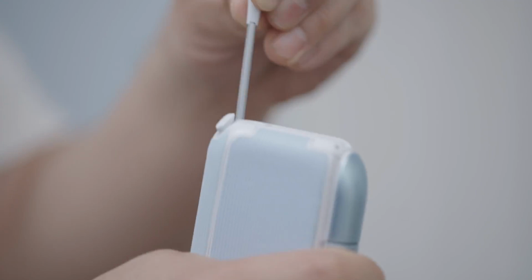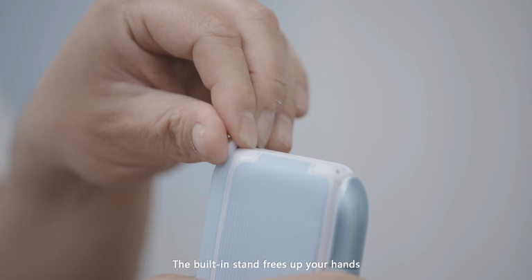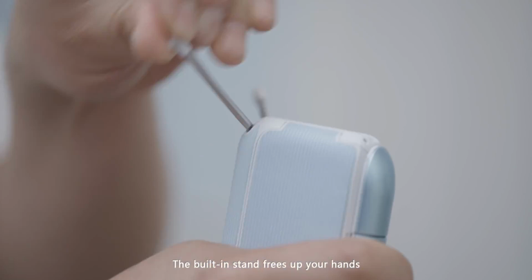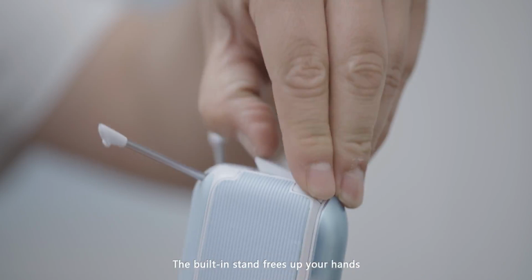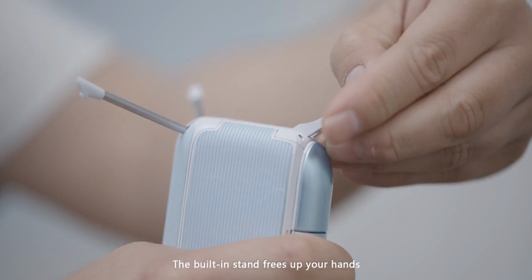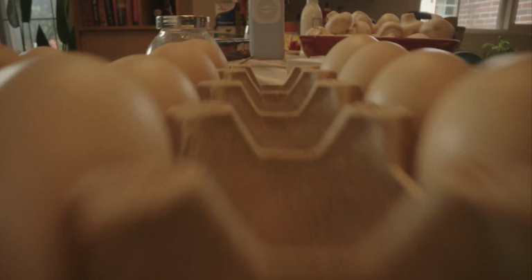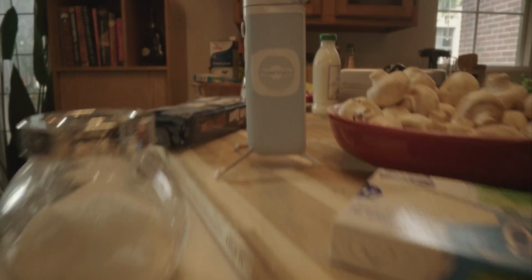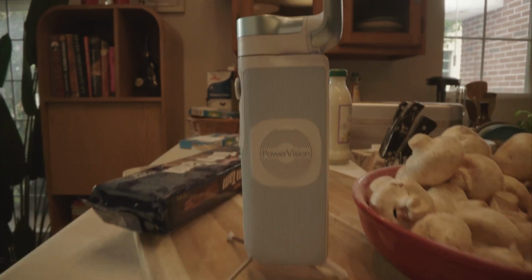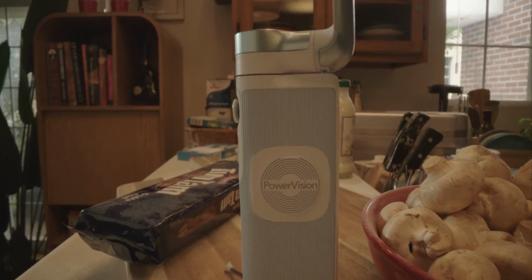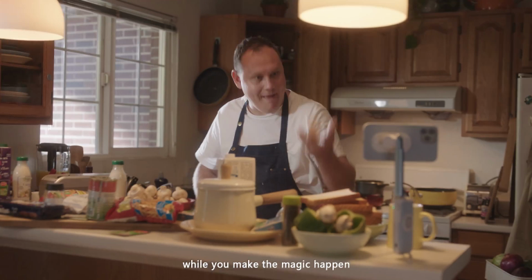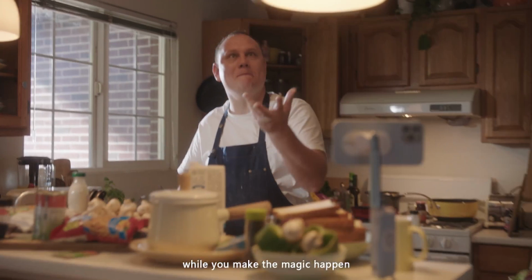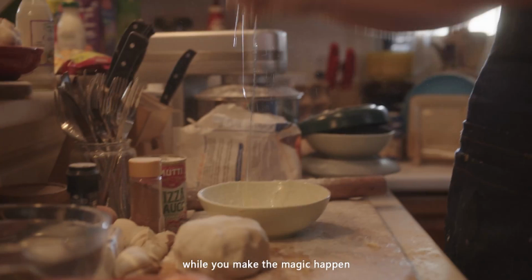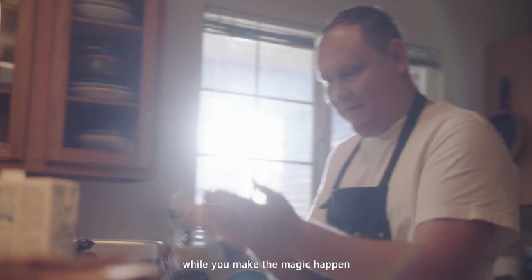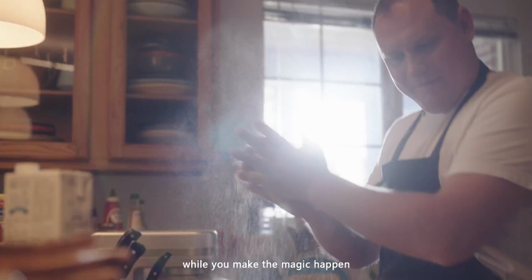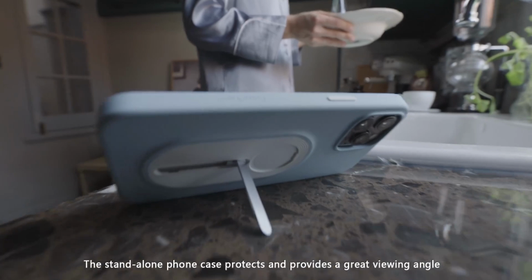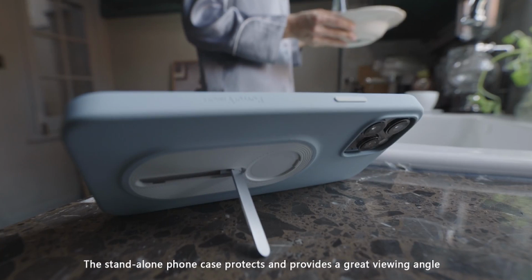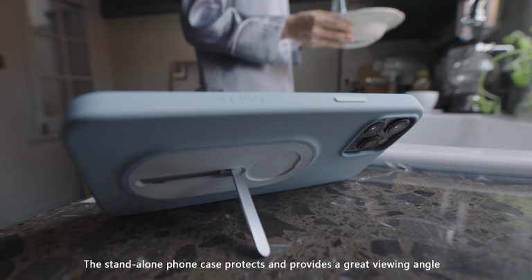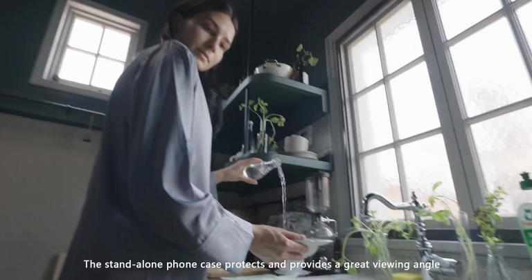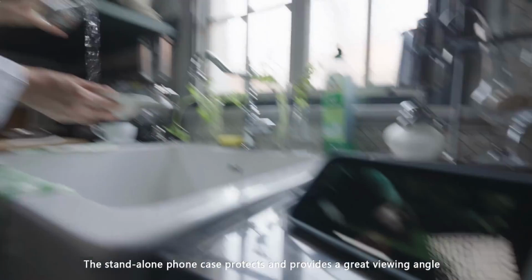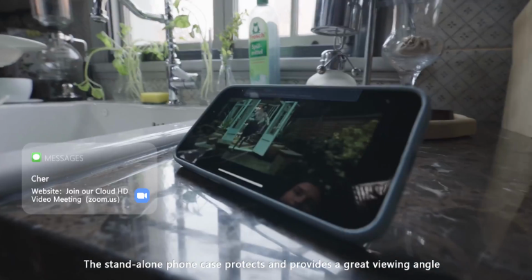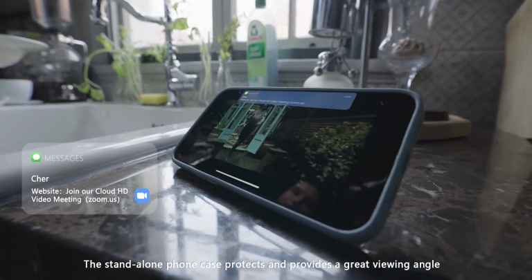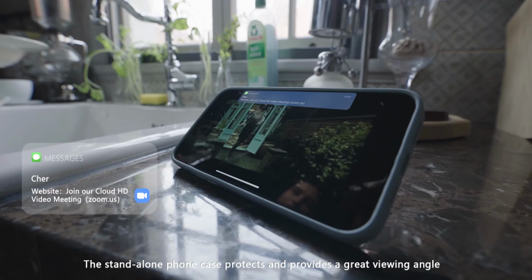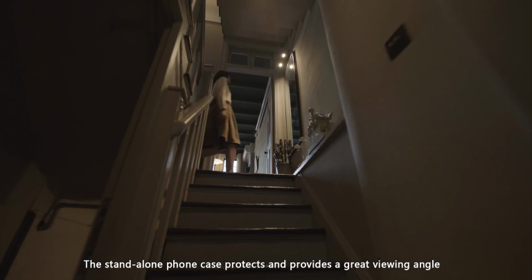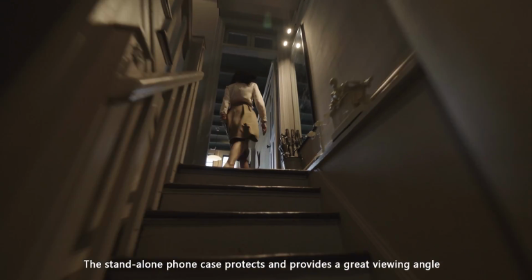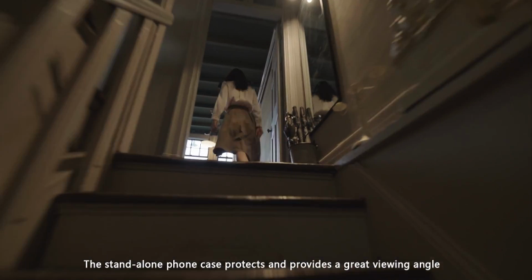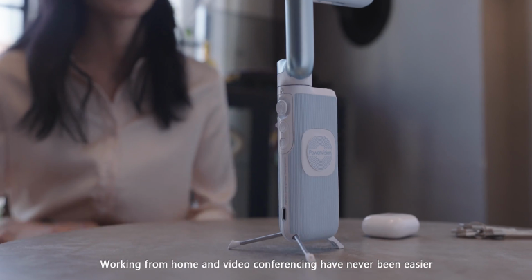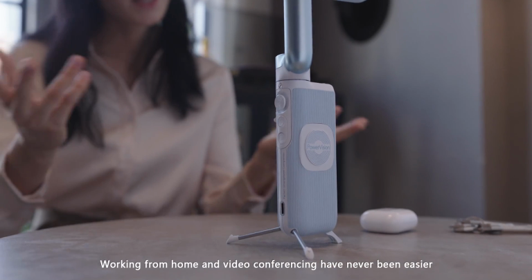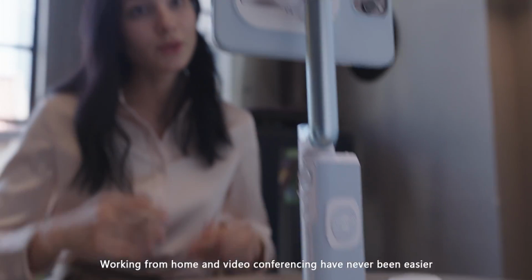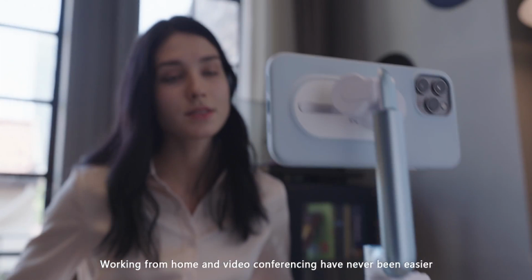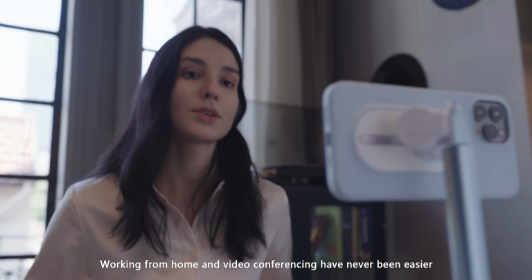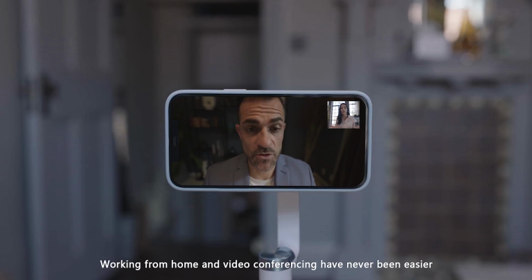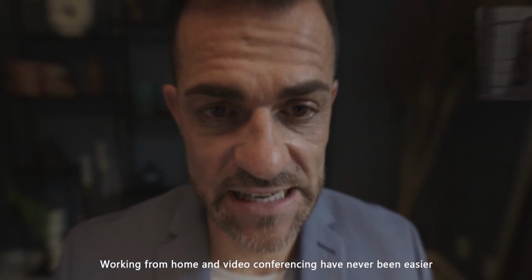The built-in stand frees up your hands while you make the magic happen. The stand-alone phone case protects and provides a great viewing angle. Working from home and video conferencing have never been easier.